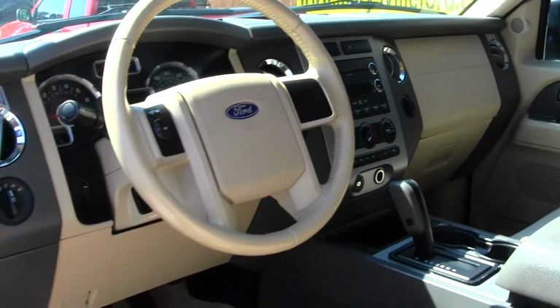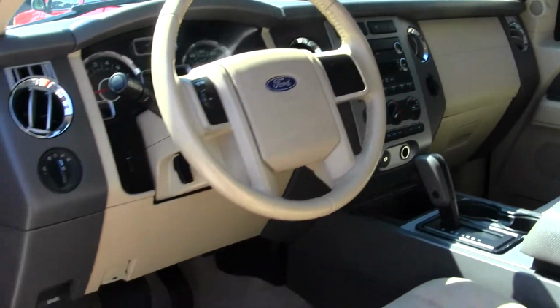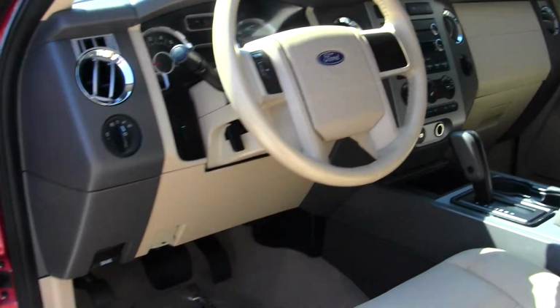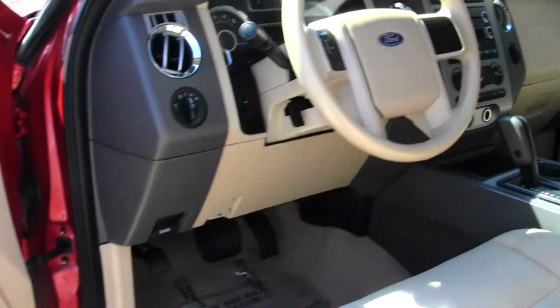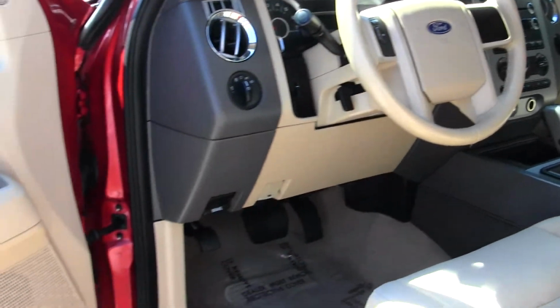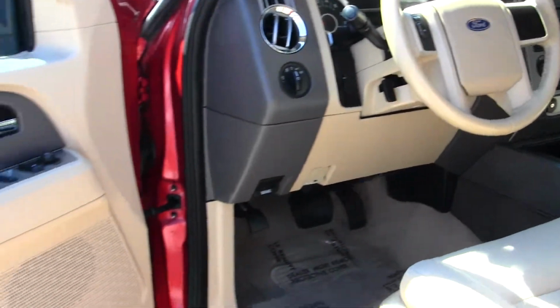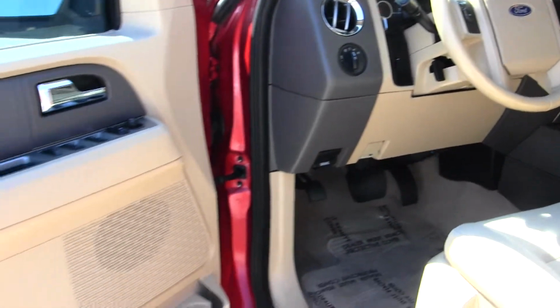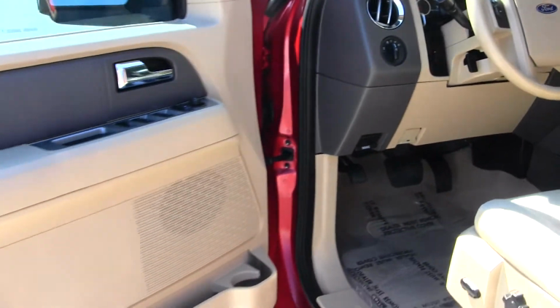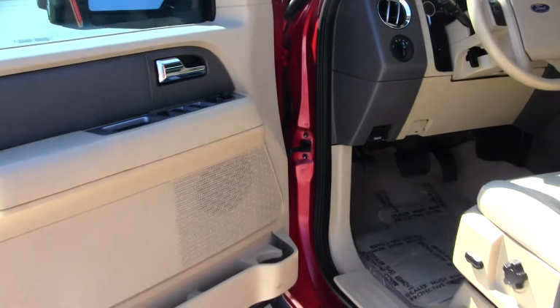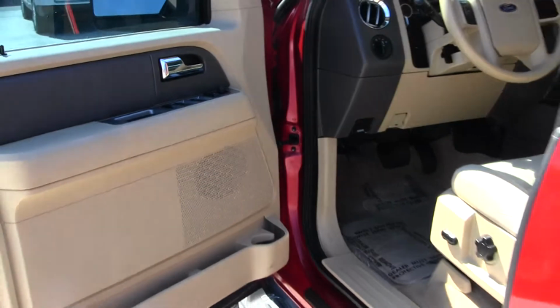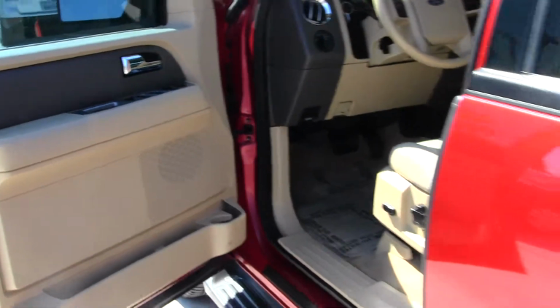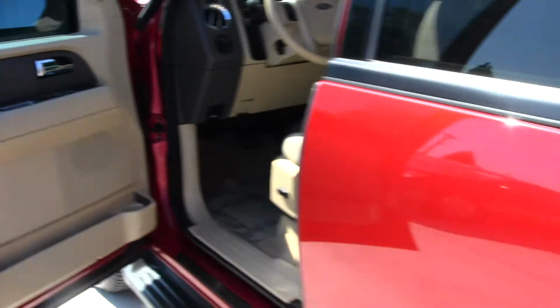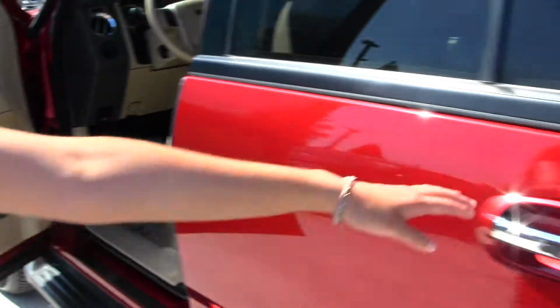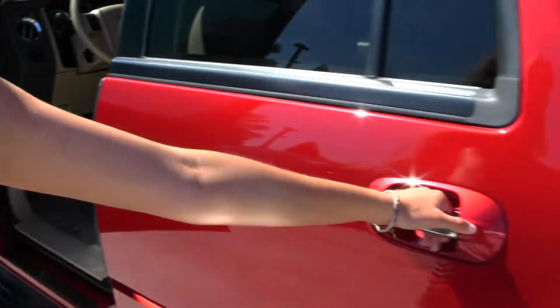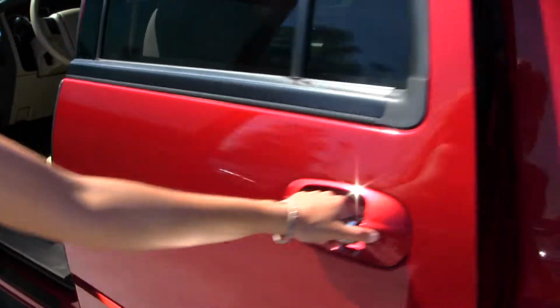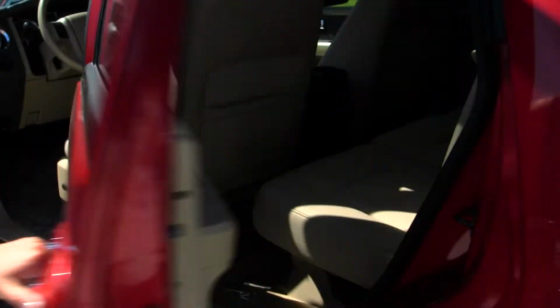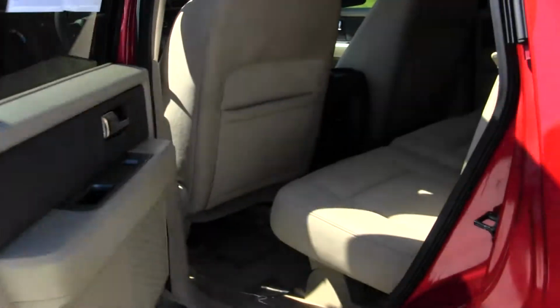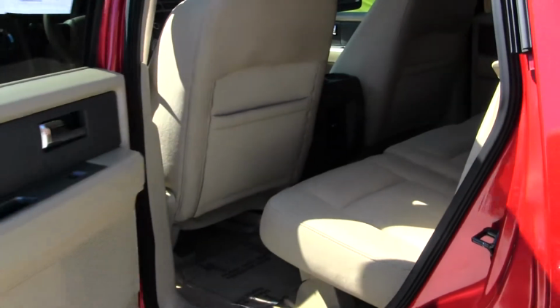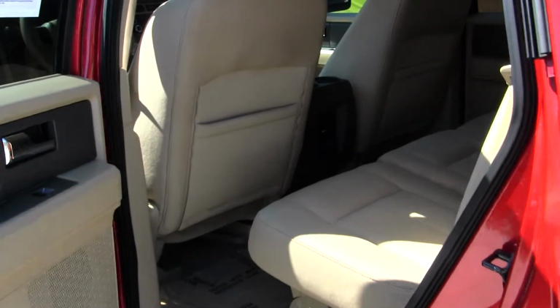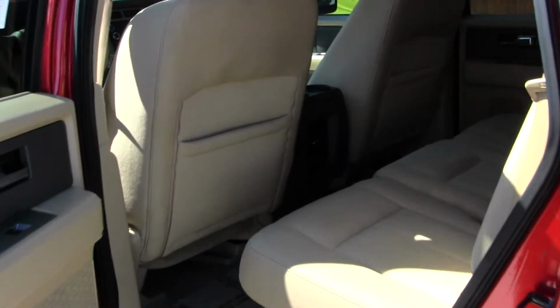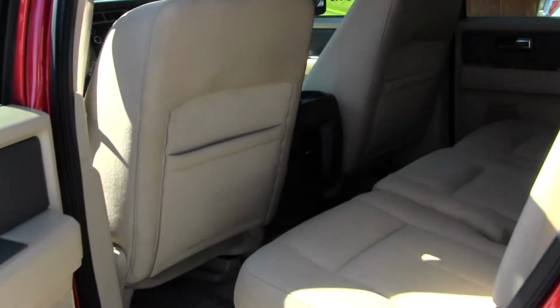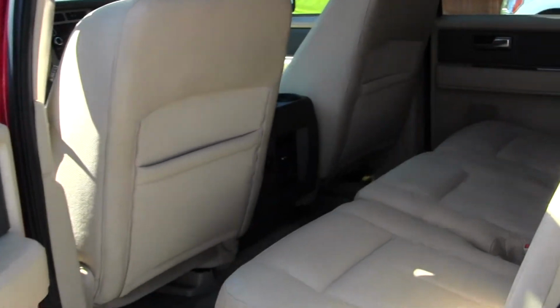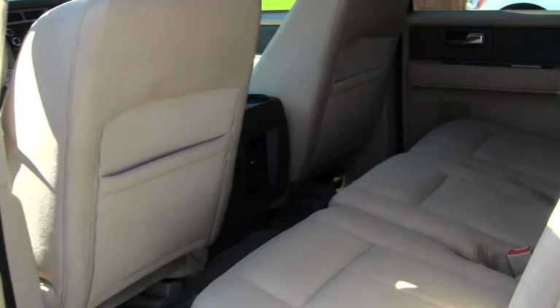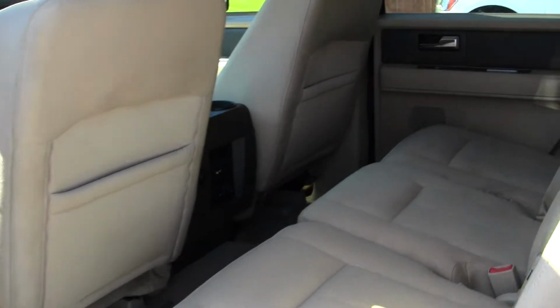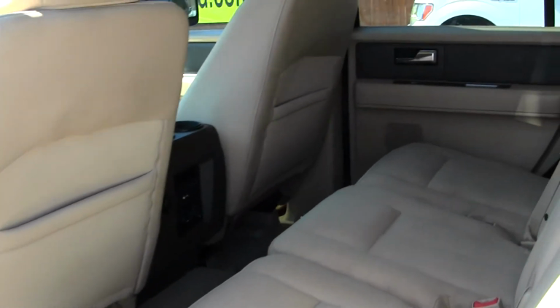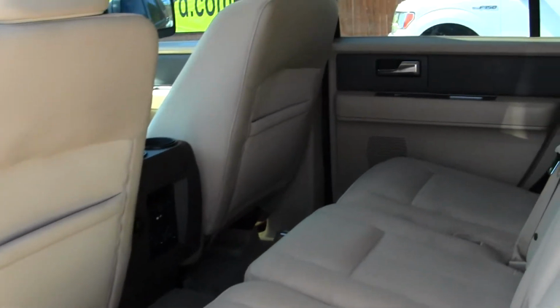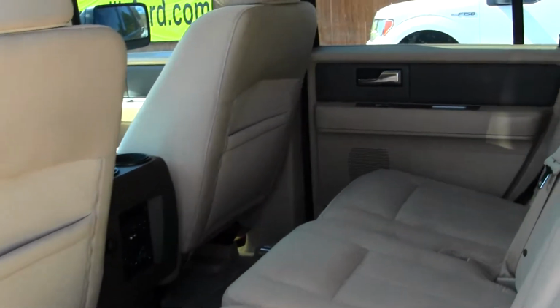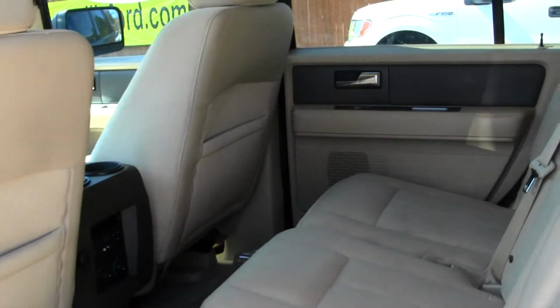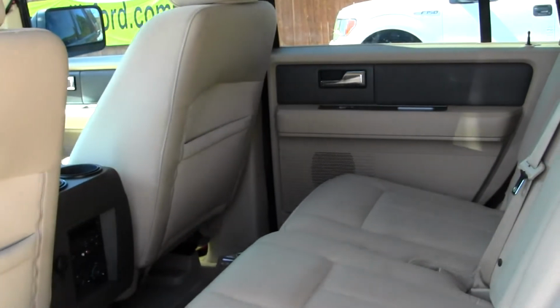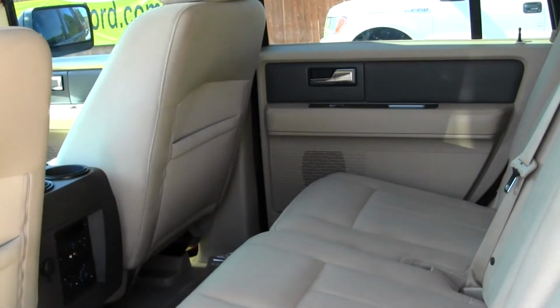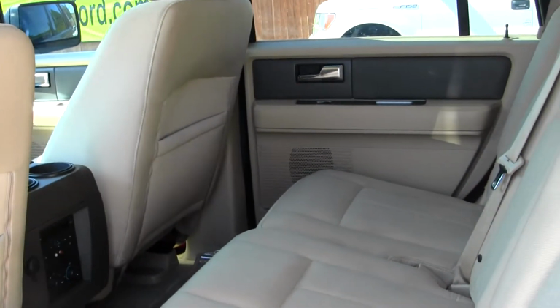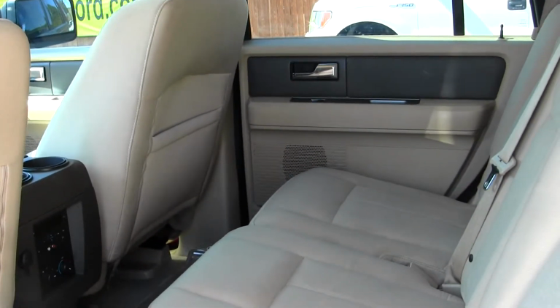It comes equipped with all your power options — windows, locks, mirrors, and seats. The back seat comfortably seats three, and you have third row seating for three additional passengers.